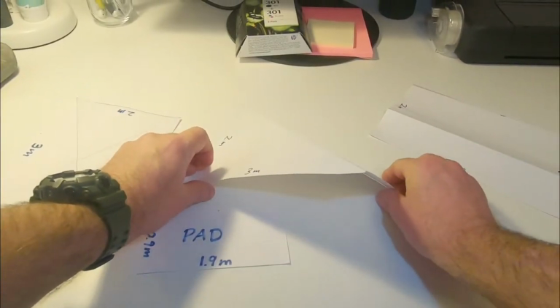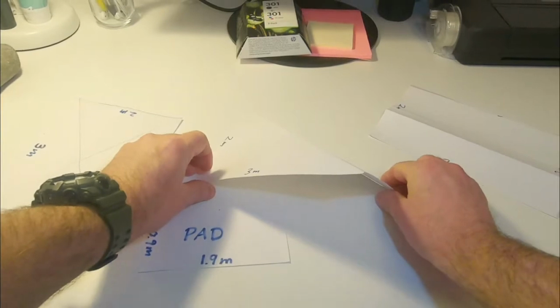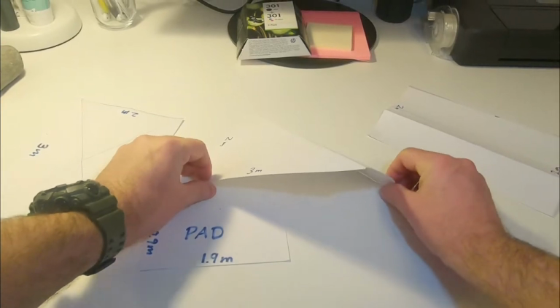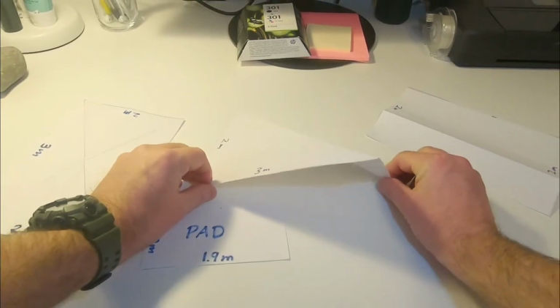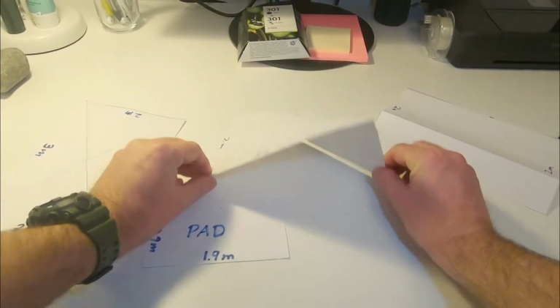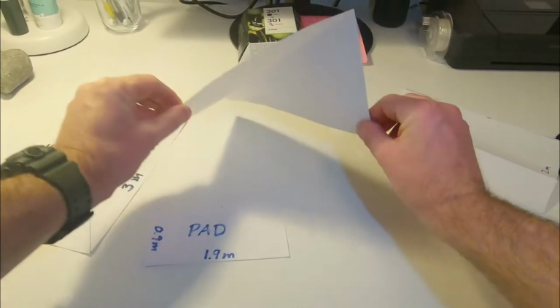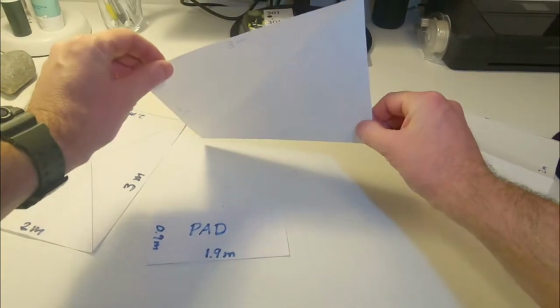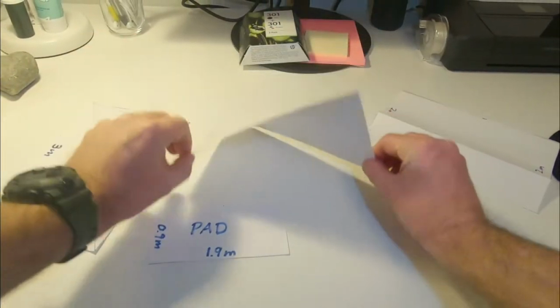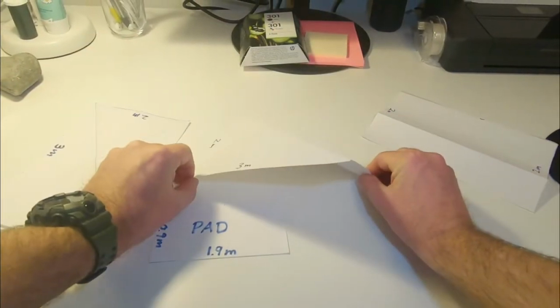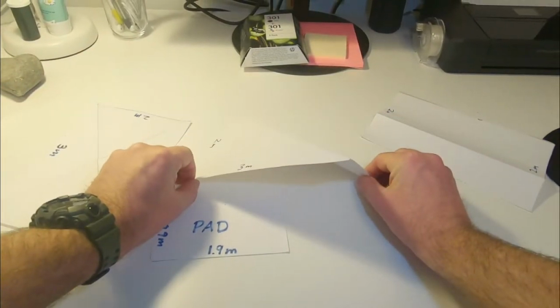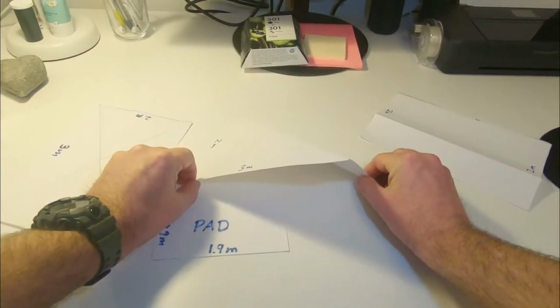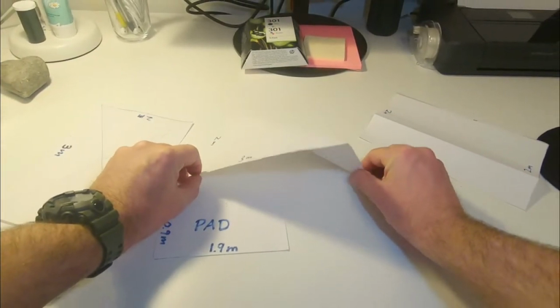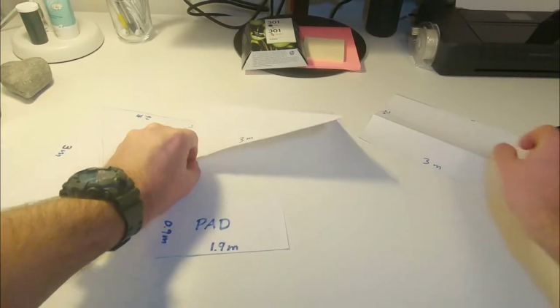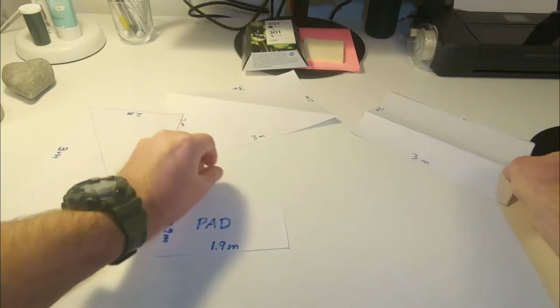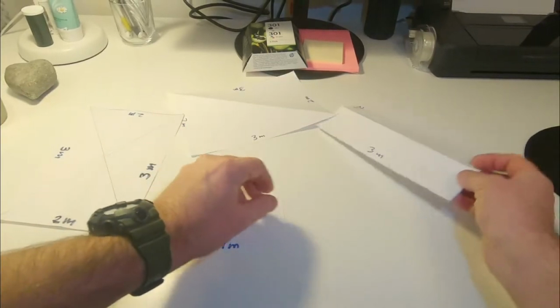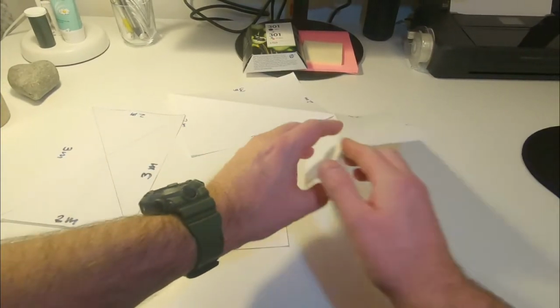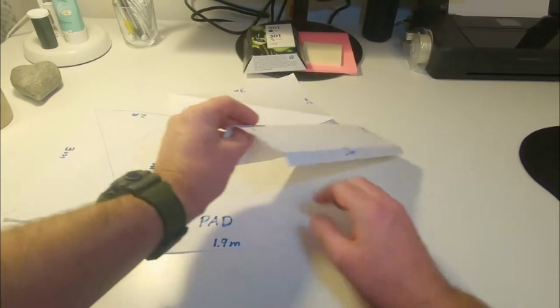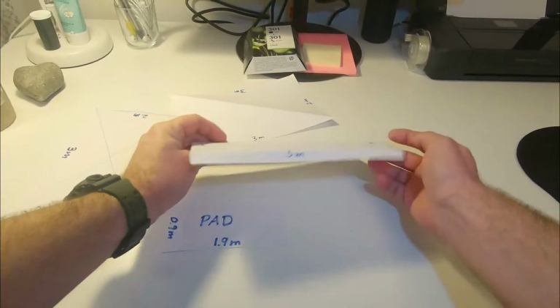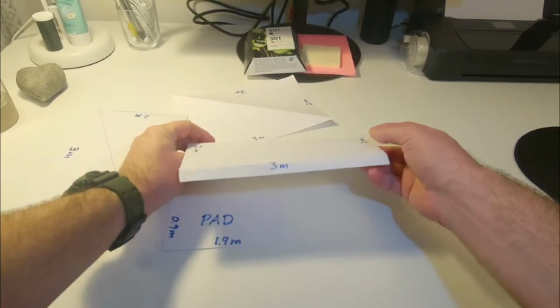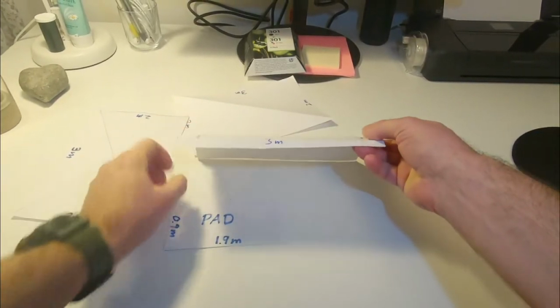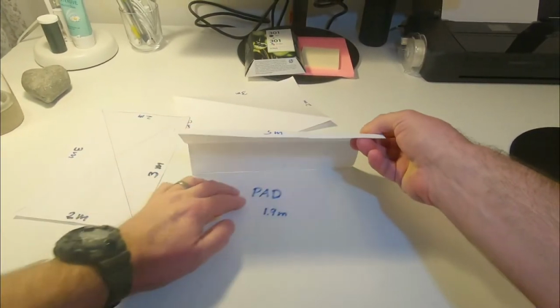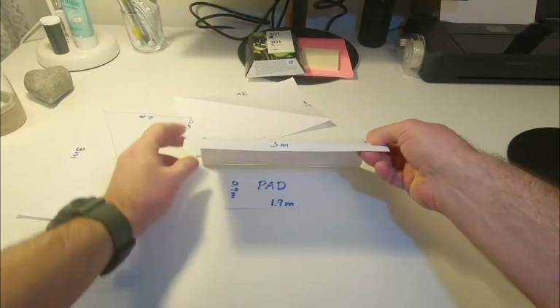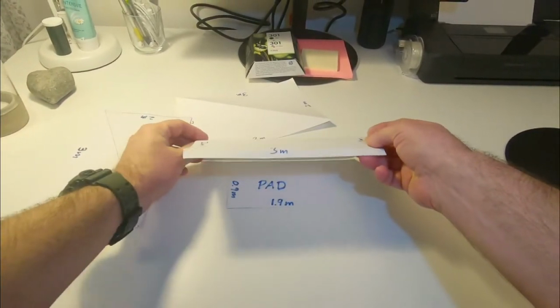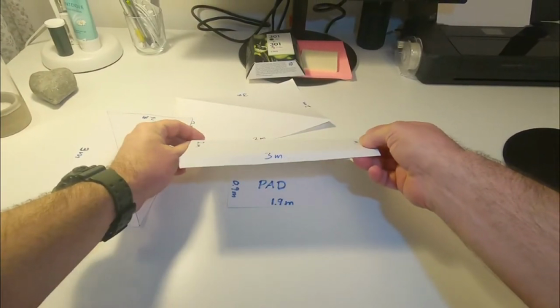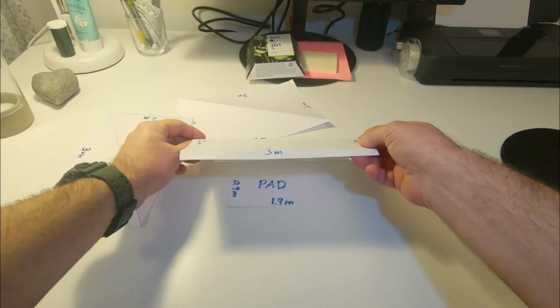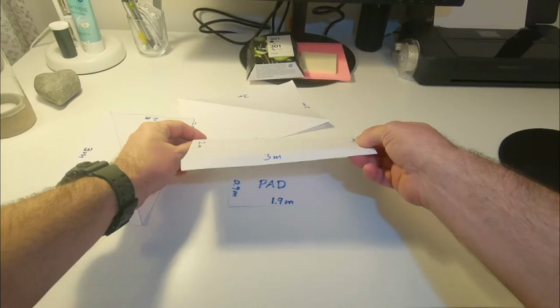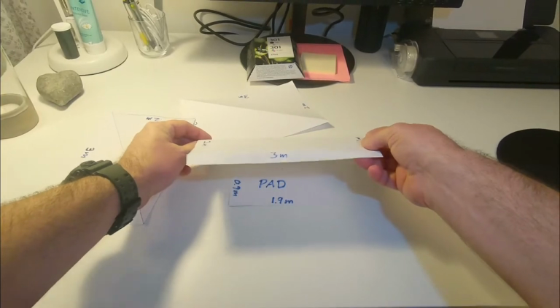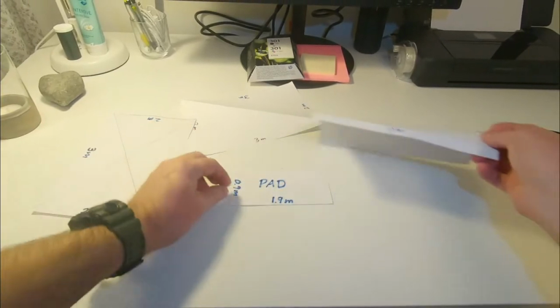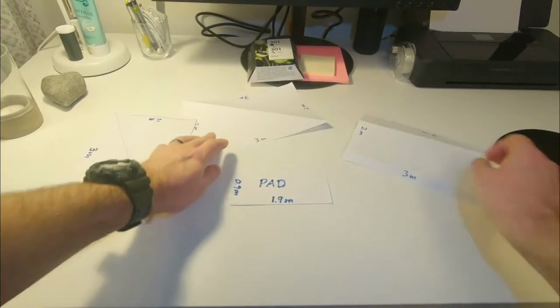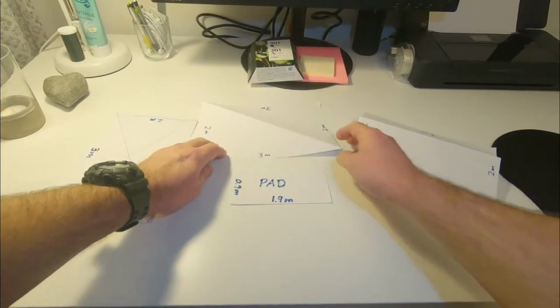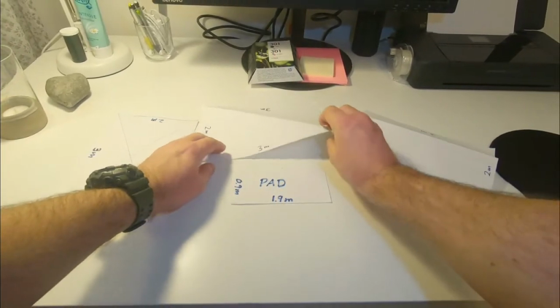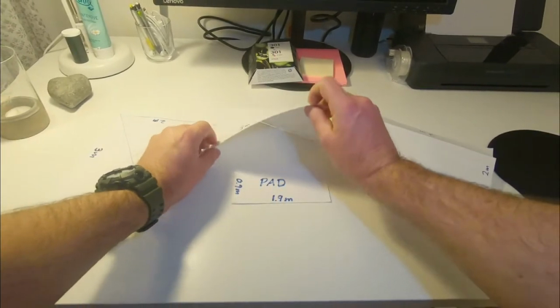At home you can try out different shapes for a tarp shelter with a little paper folding or origami. Cut paper to the same dimensions as your tarp and your sleeping pad for comparison, and fold it in different ways to see what shapes you can build.